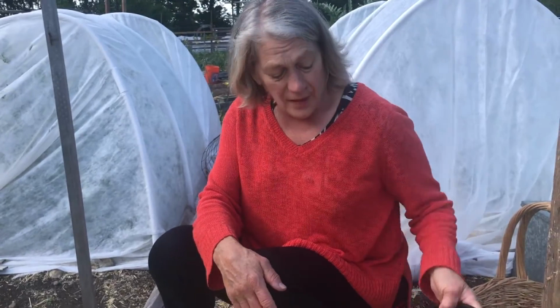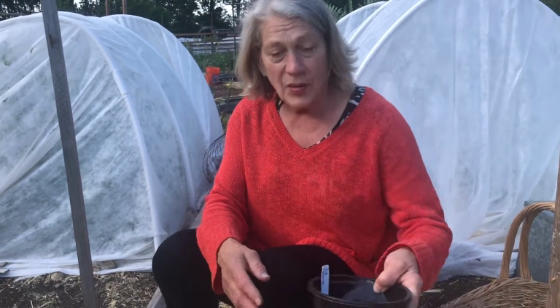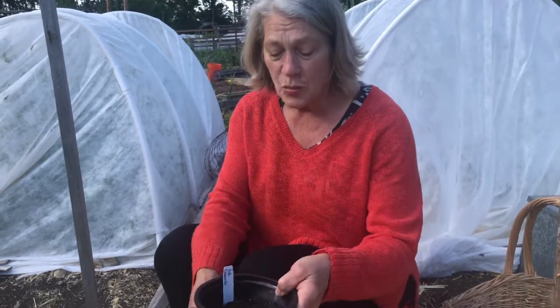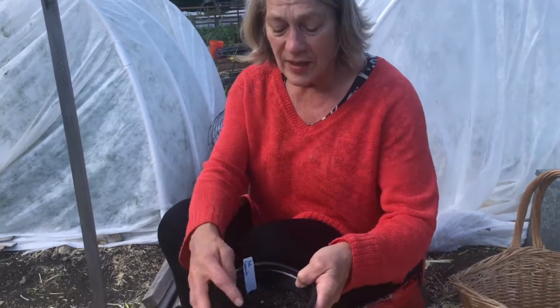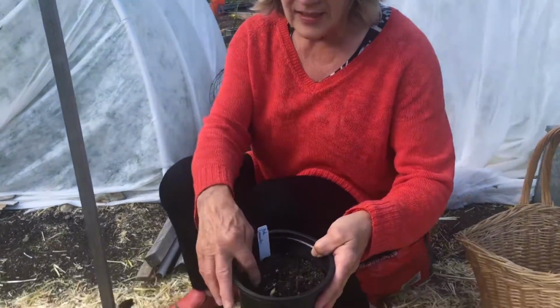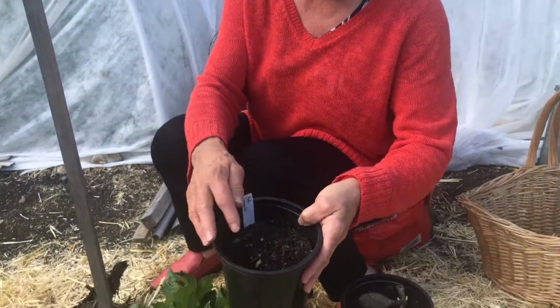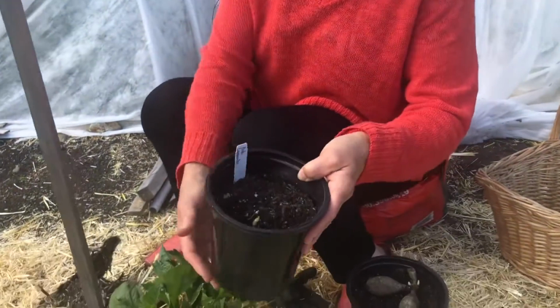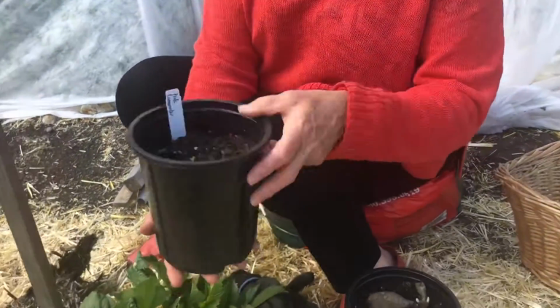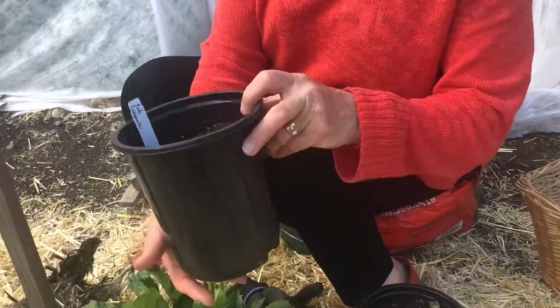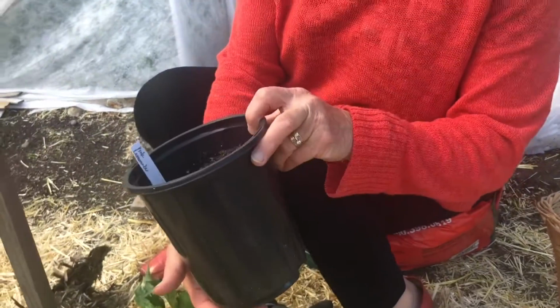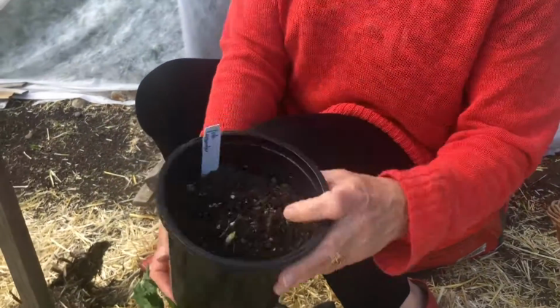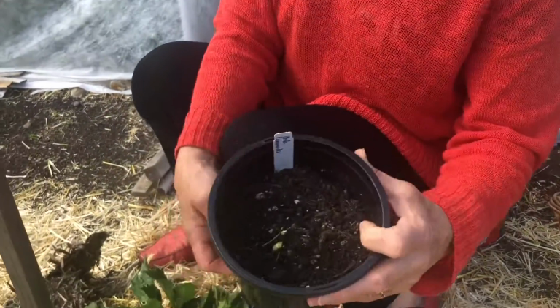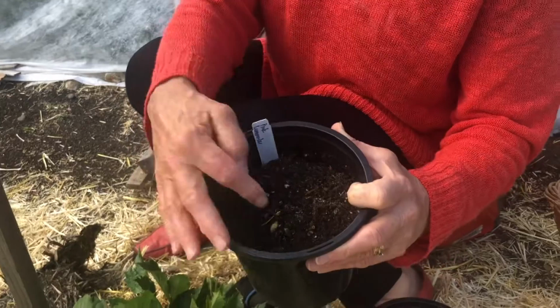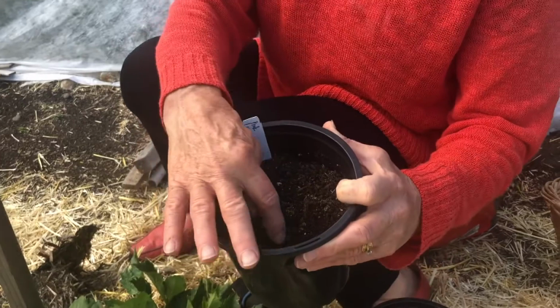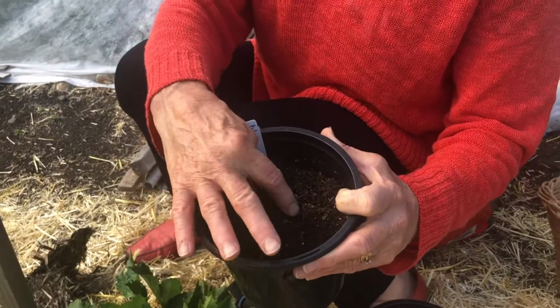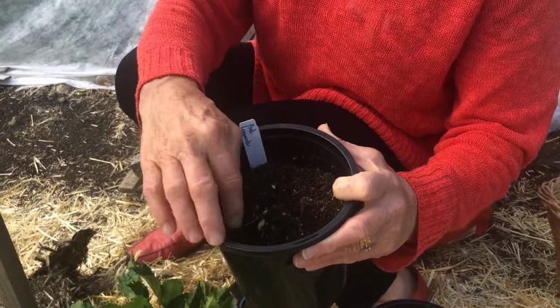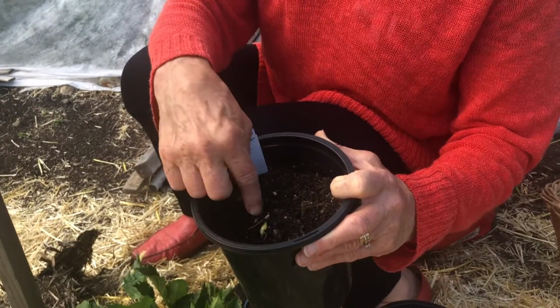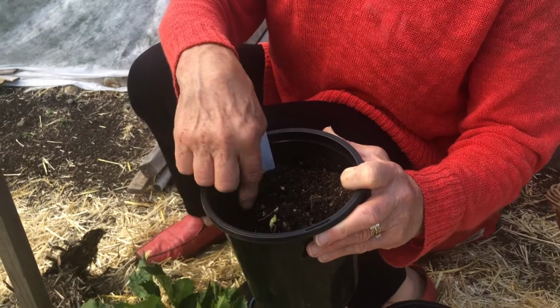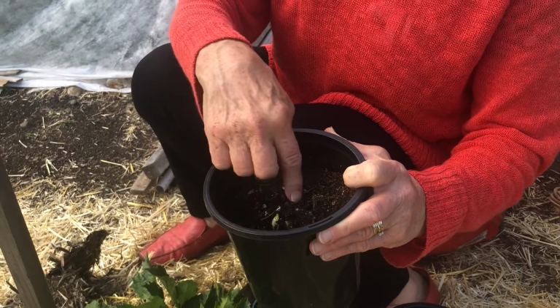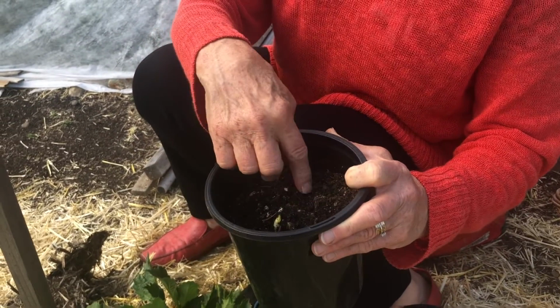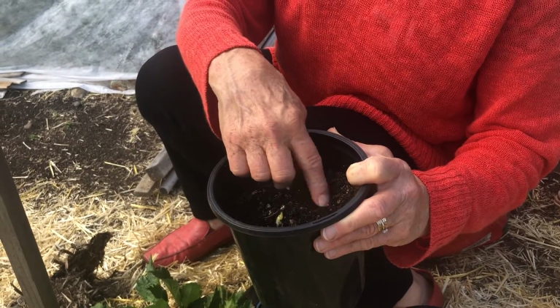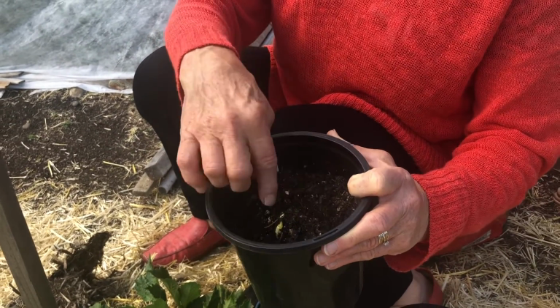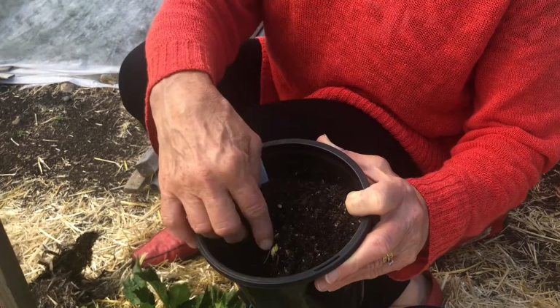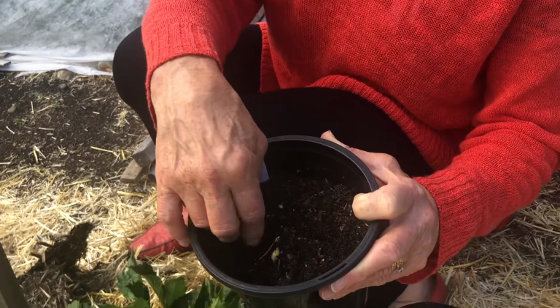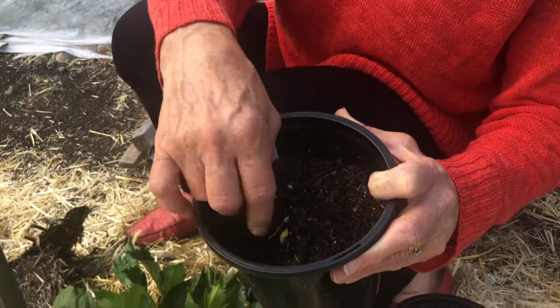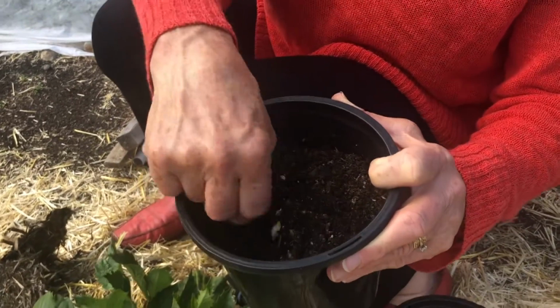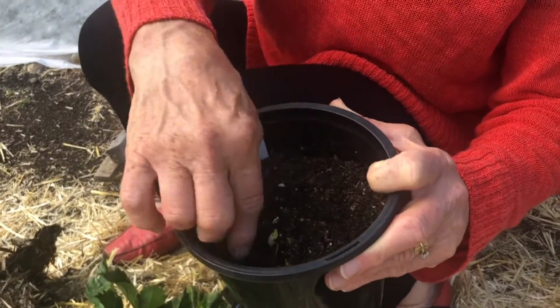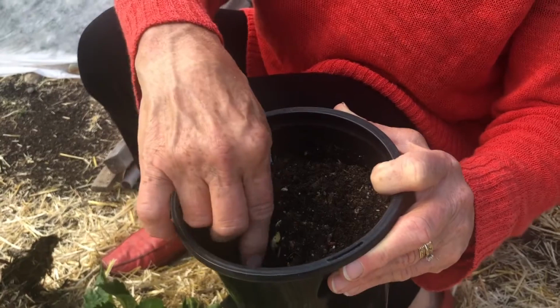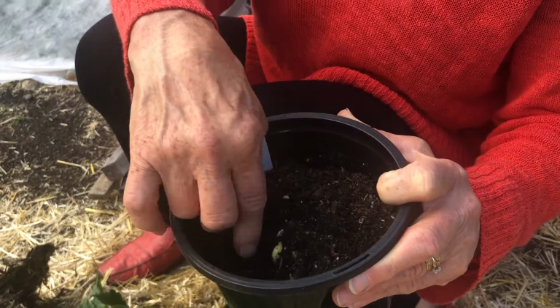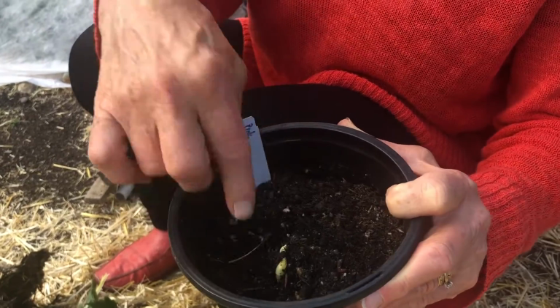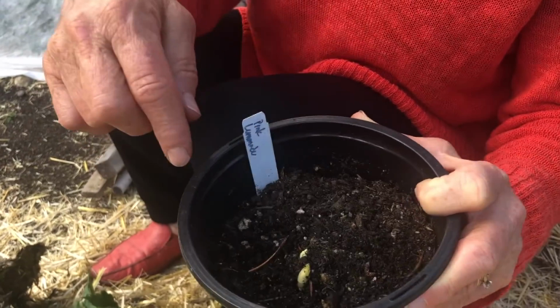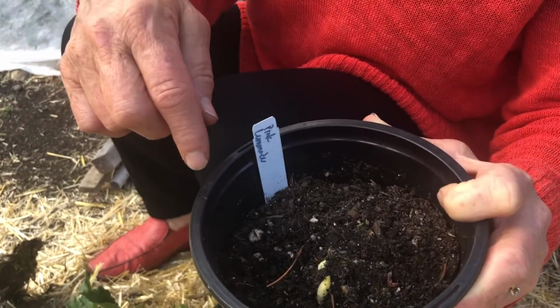So here's one that has sprouted. This is a great one called Pink Lemonade. It's really pretty and you can see there are two light green shoots that are coming up out of the soil.